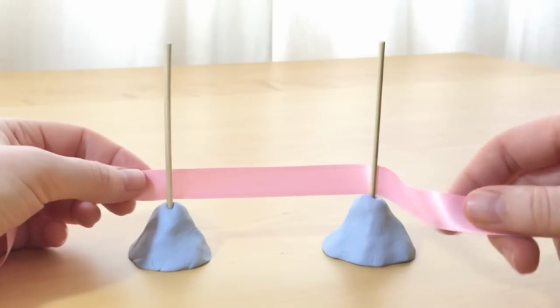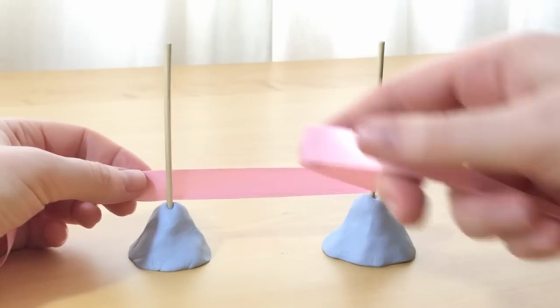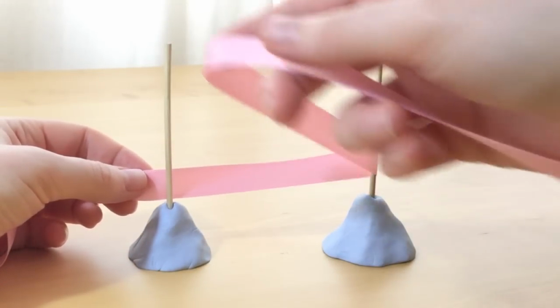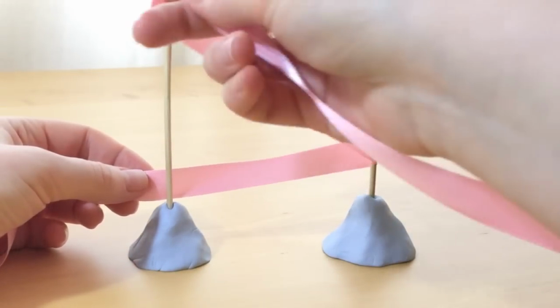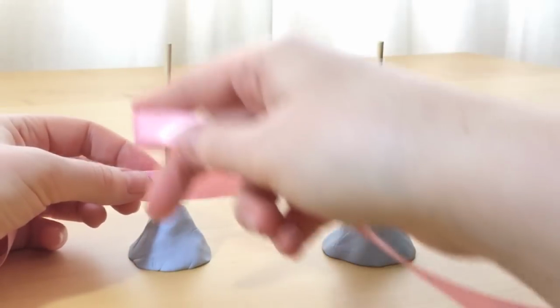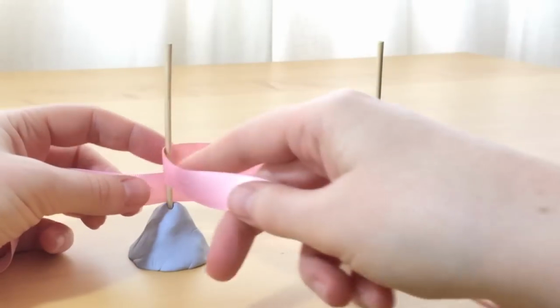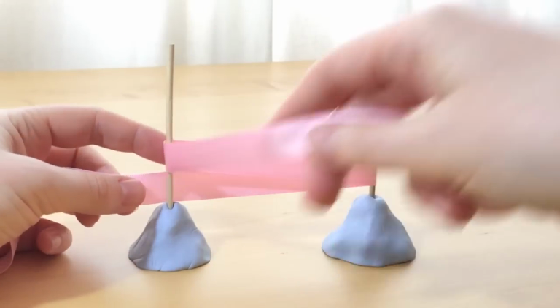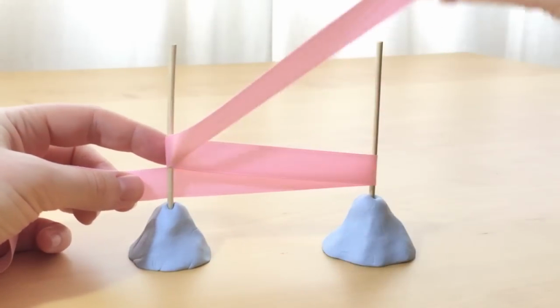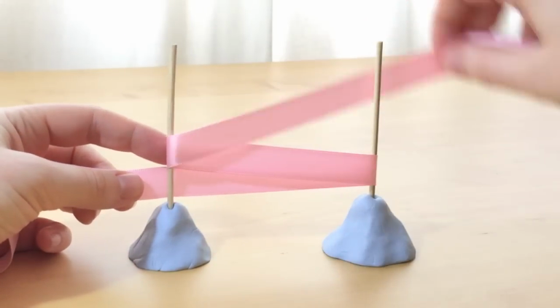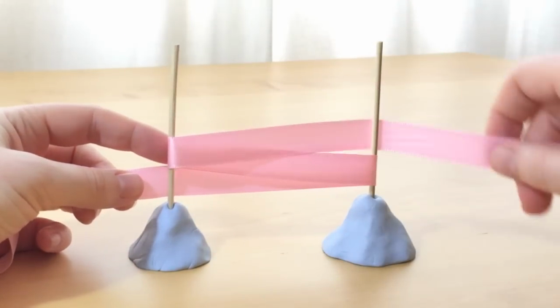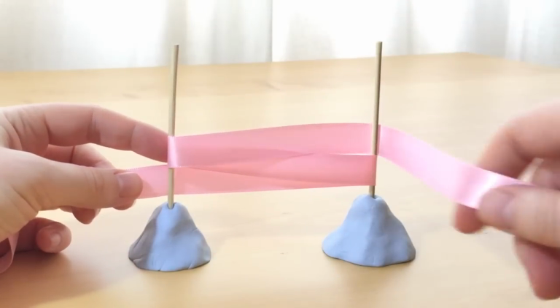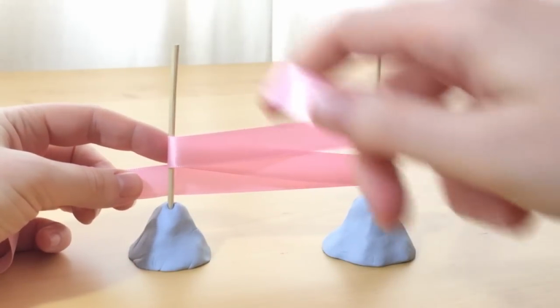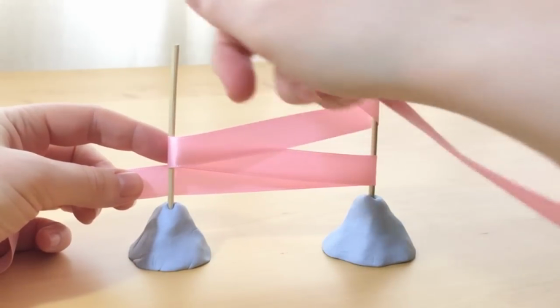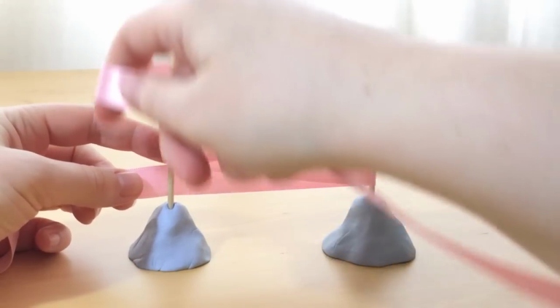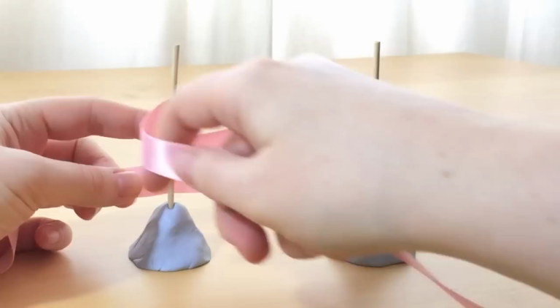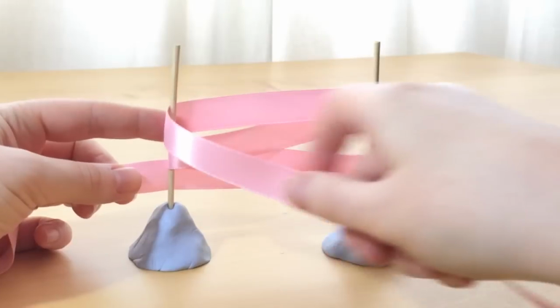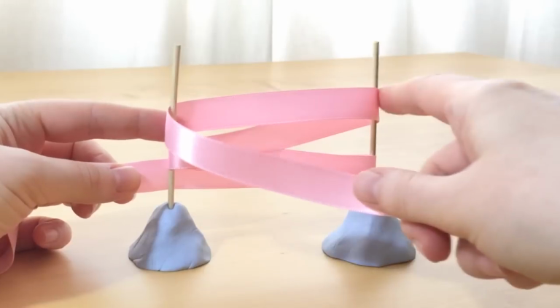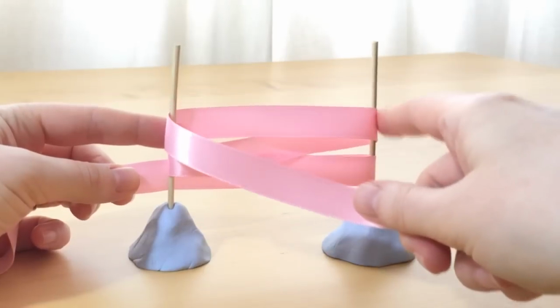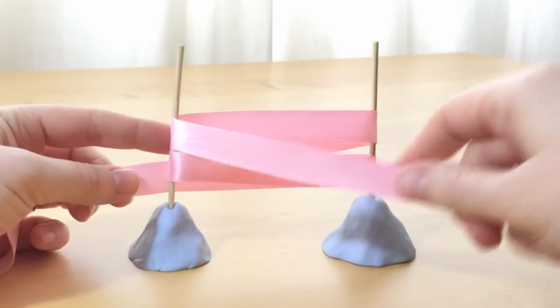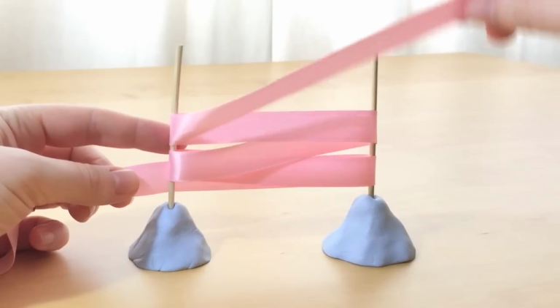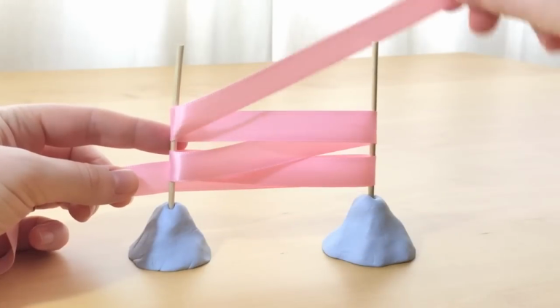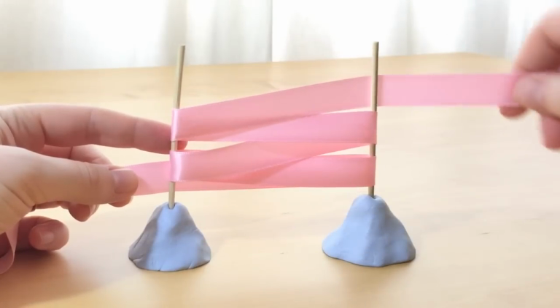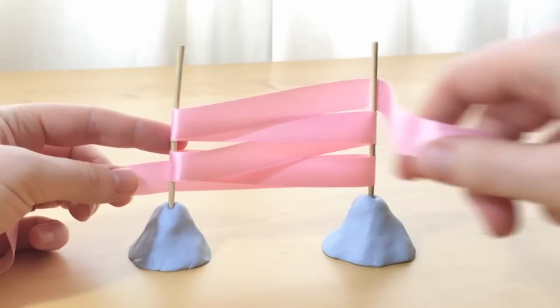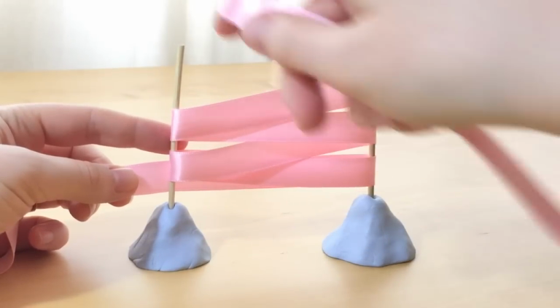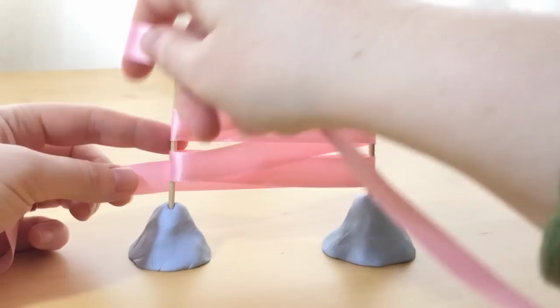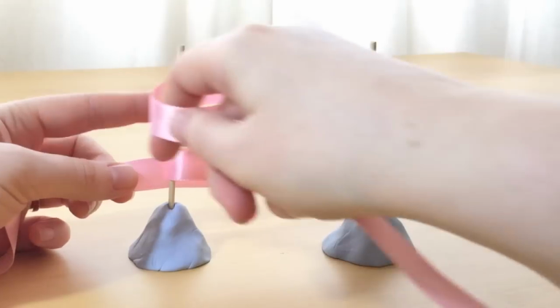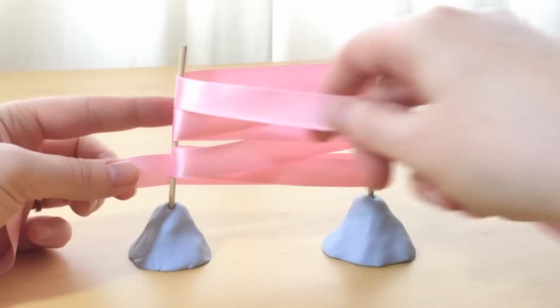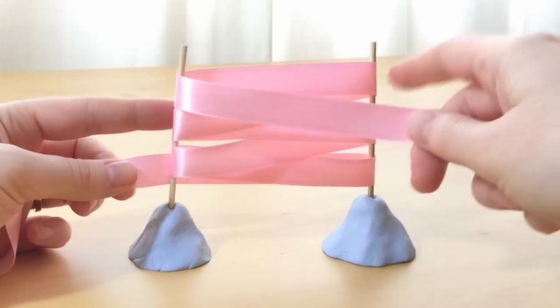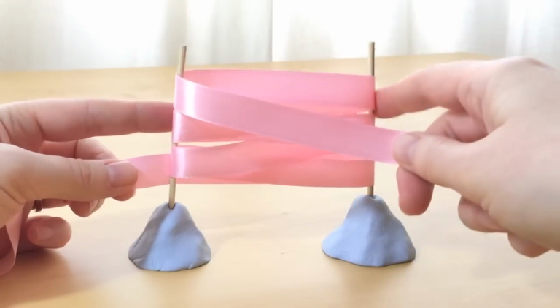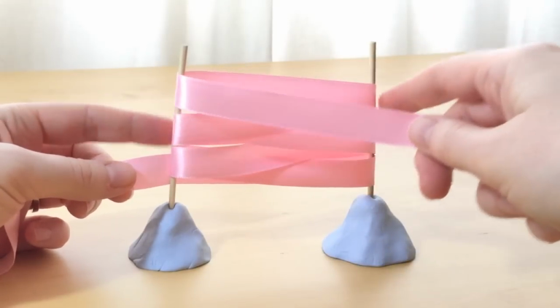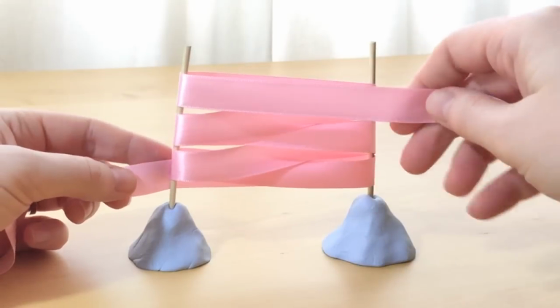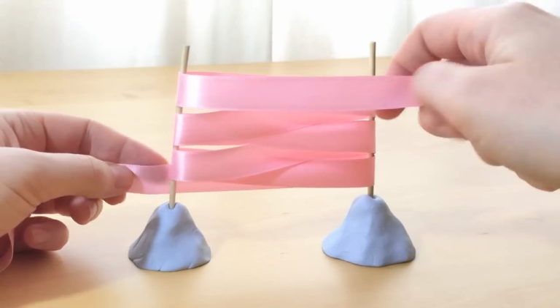Start with the ribbon behind the sticks and loop the right hand end of the ribbon back and forward in a figure of eight around the sticks. You should have three loops on each stick.